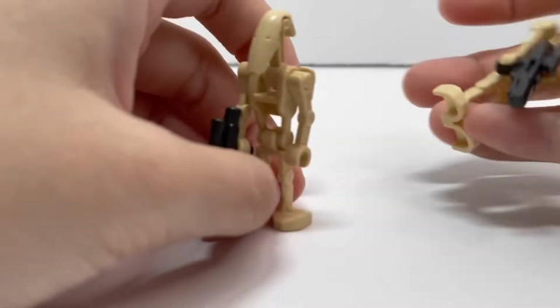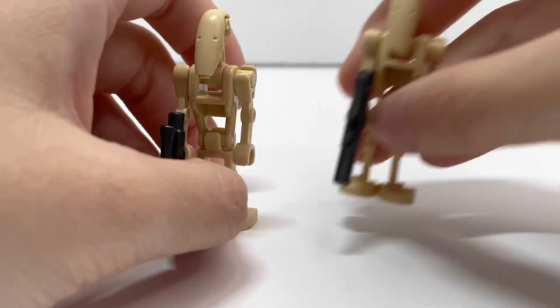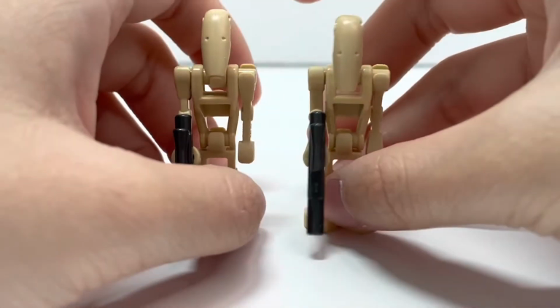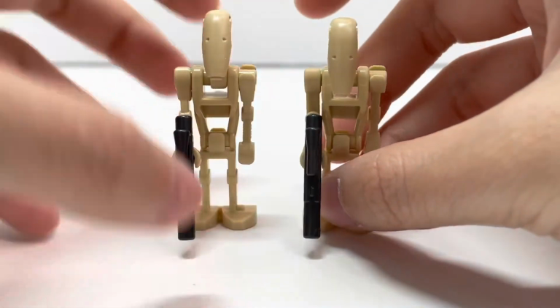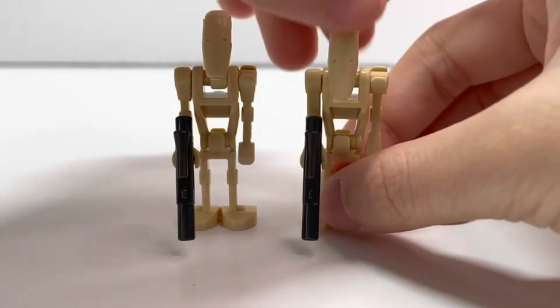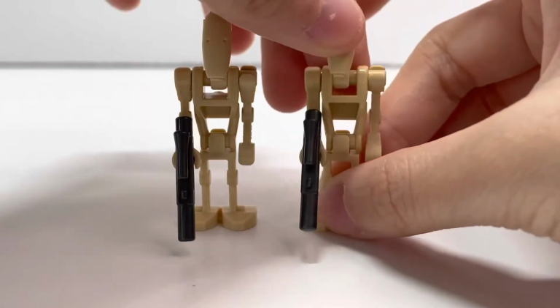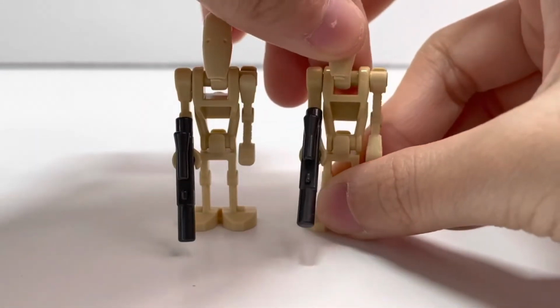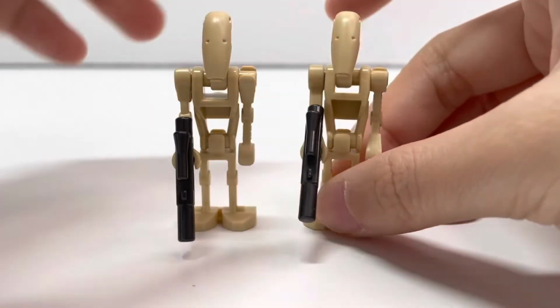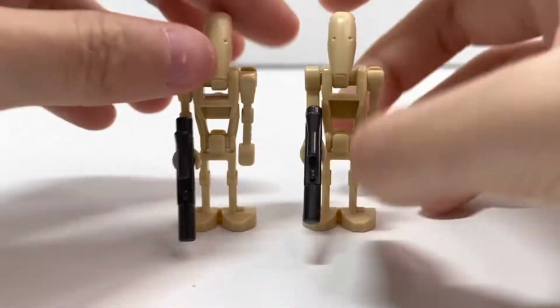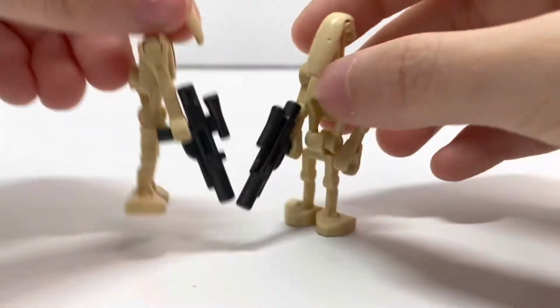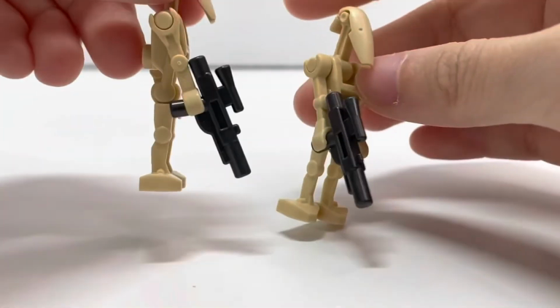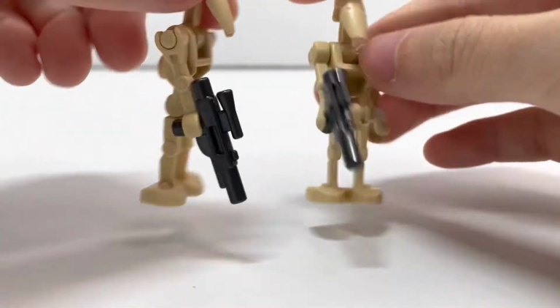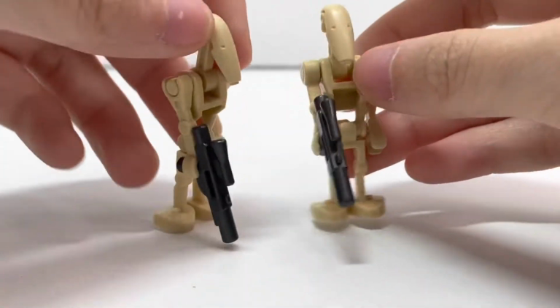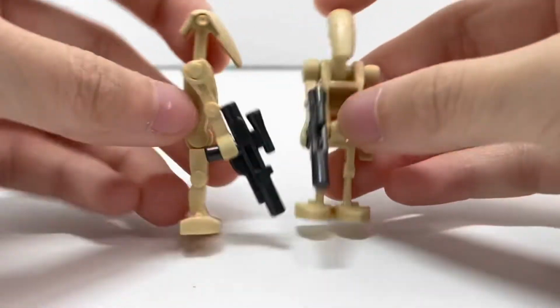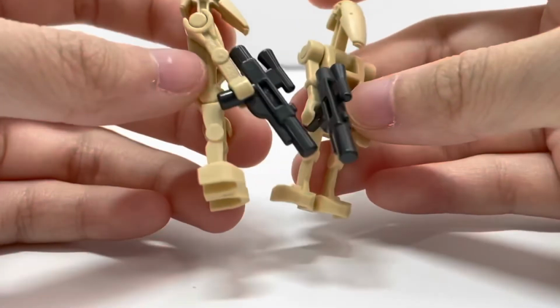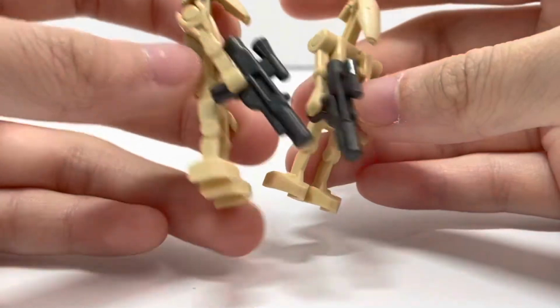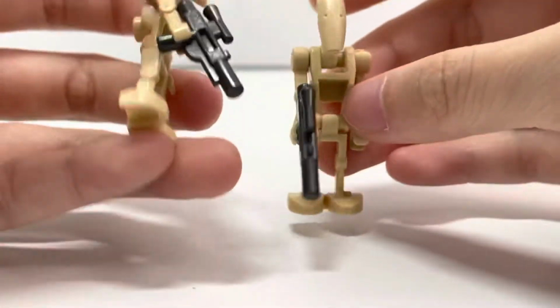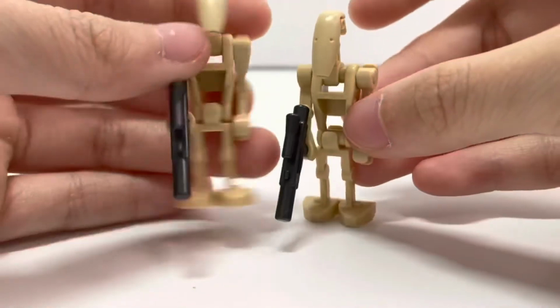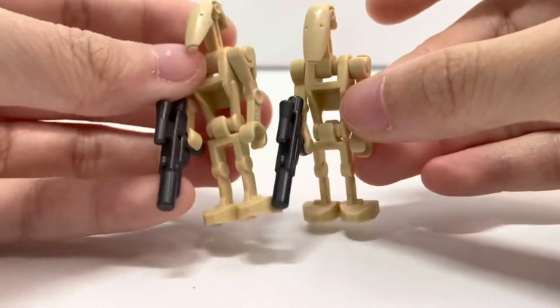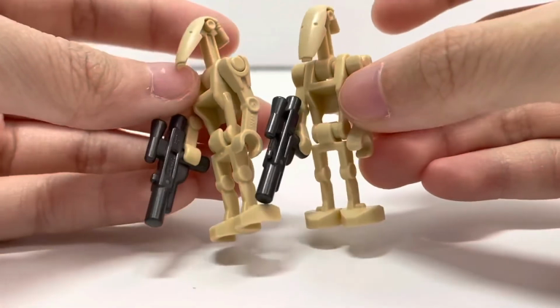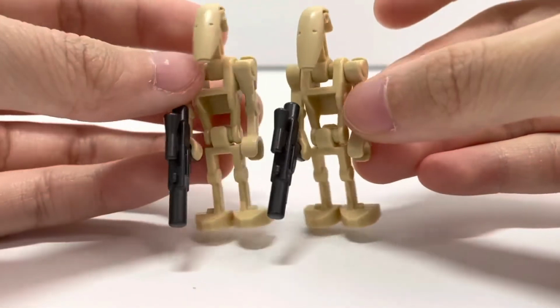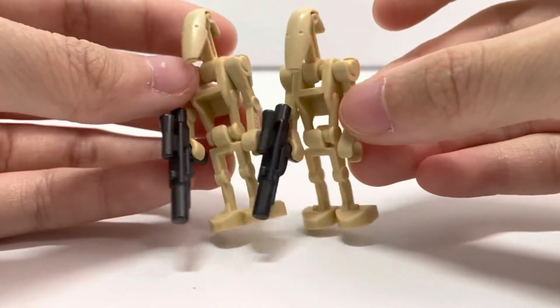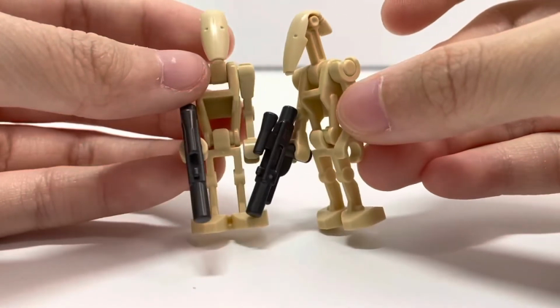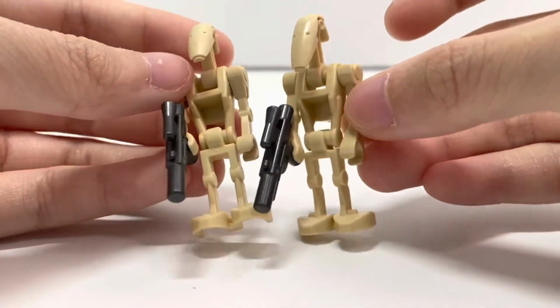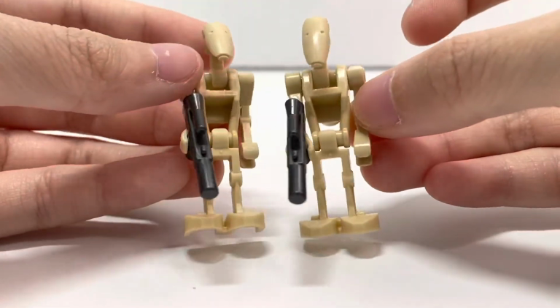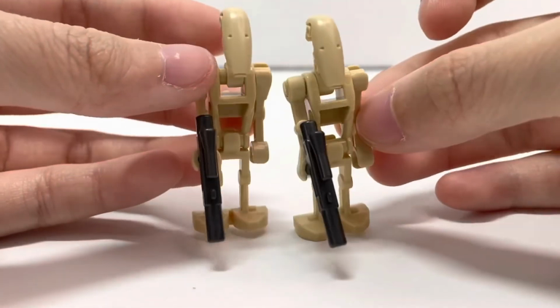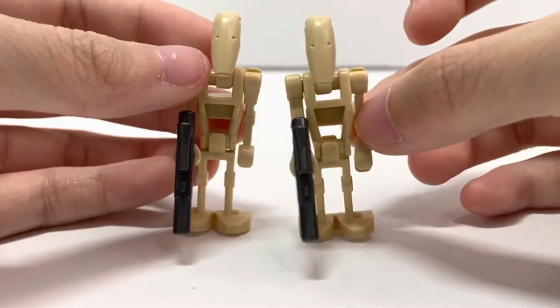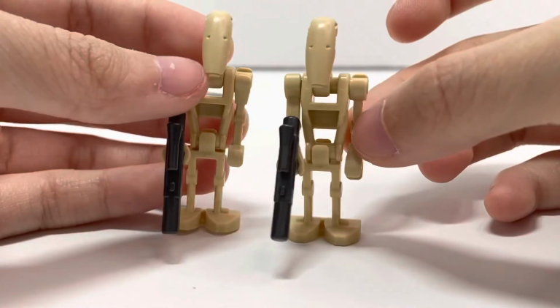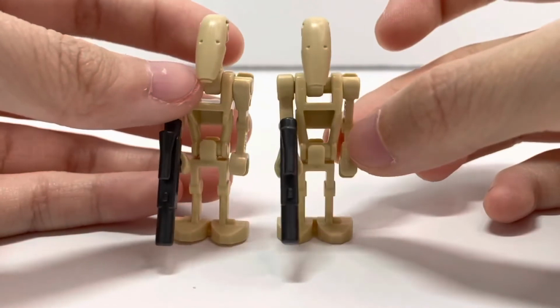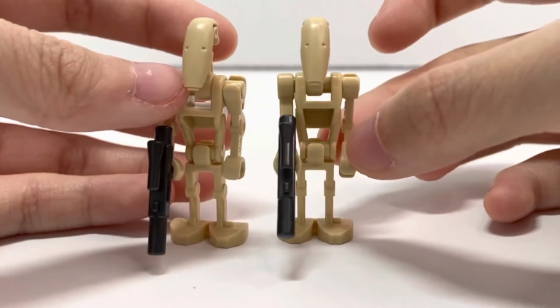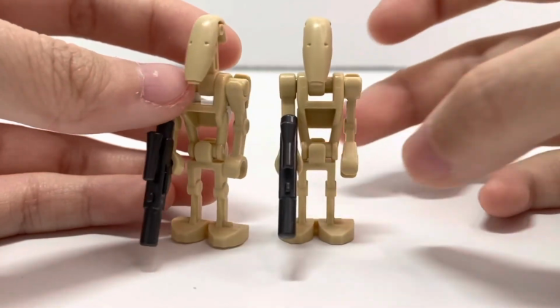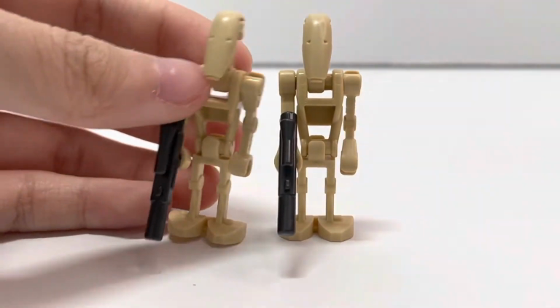Next we have the two droids. These are just regular droids — they got the weapons in gunmetal gray color, not black. Pretty simple. Let's go on to the build now.